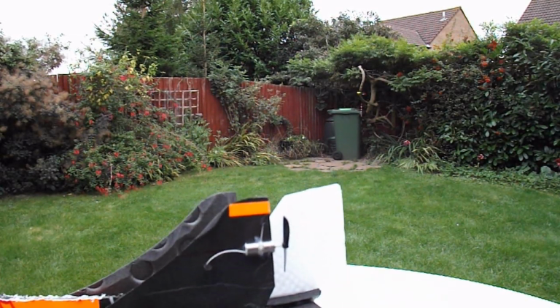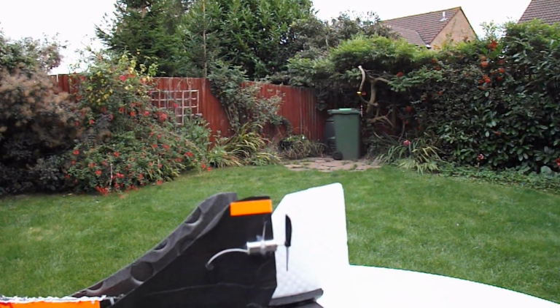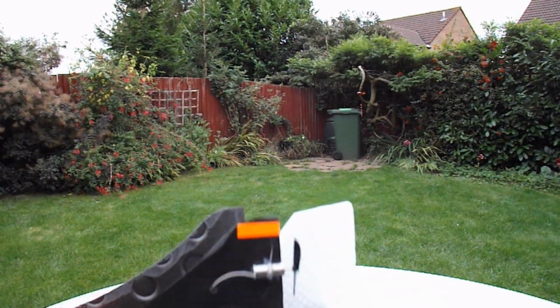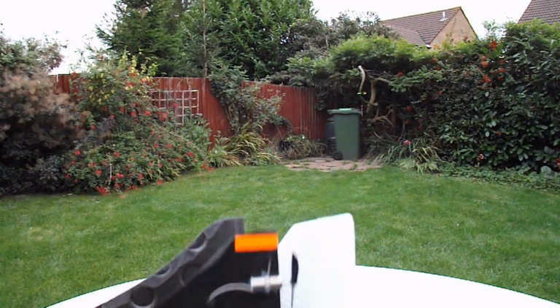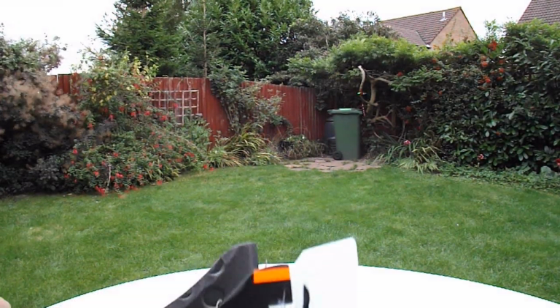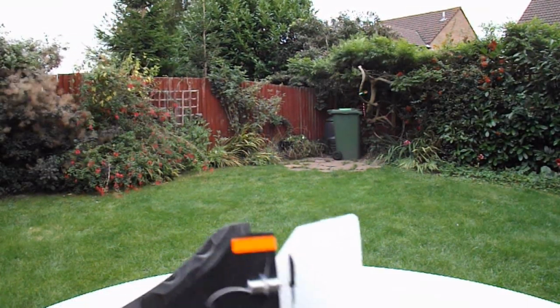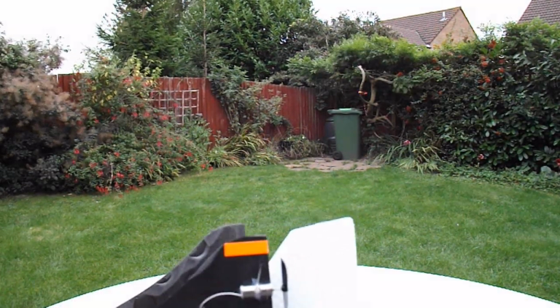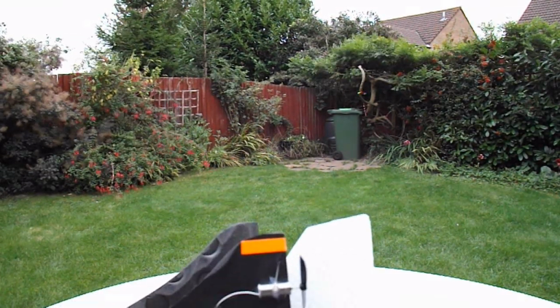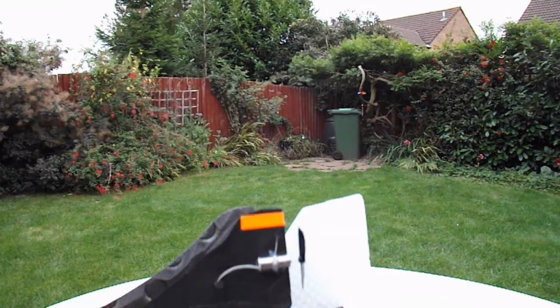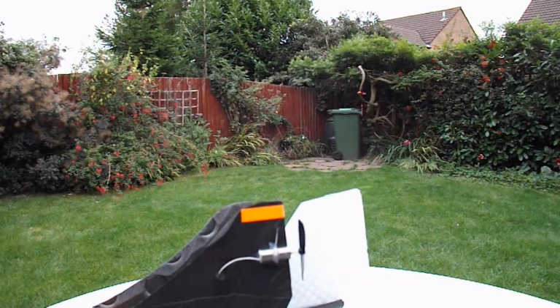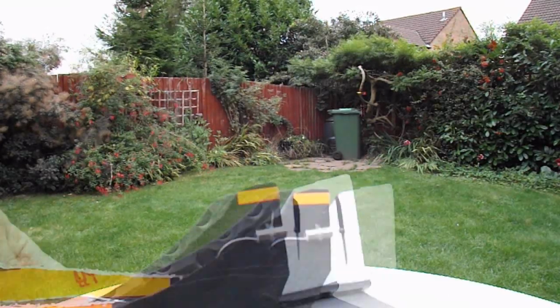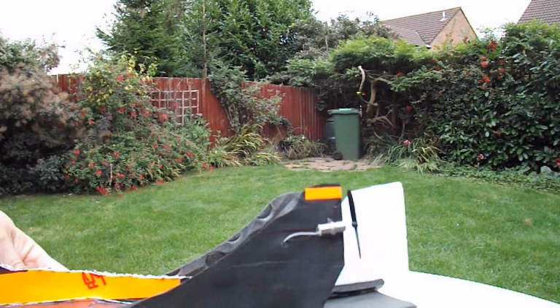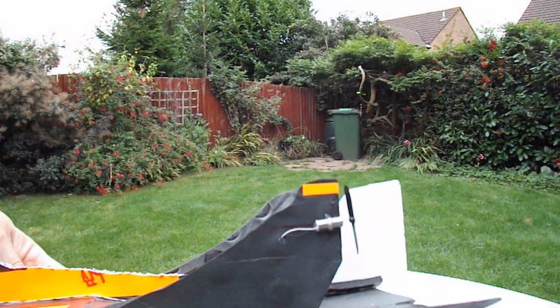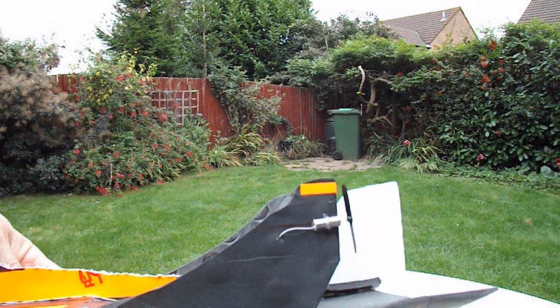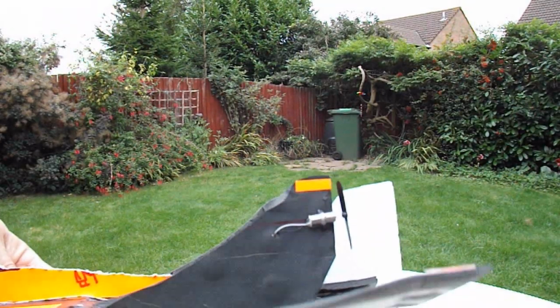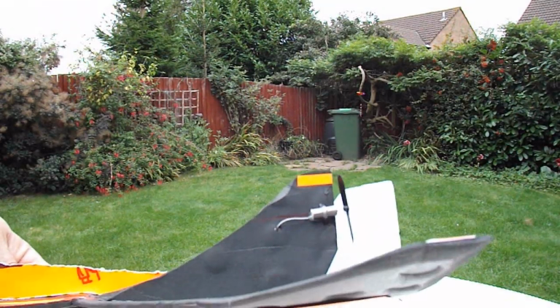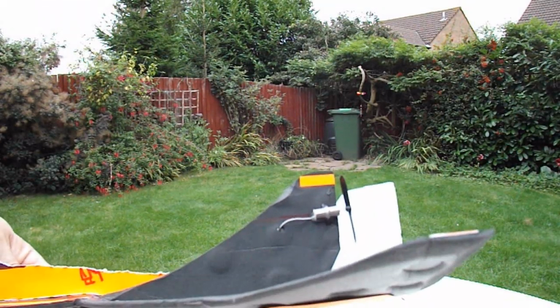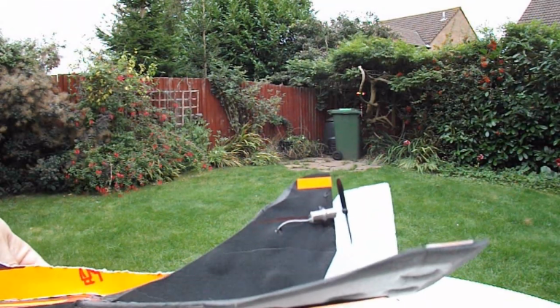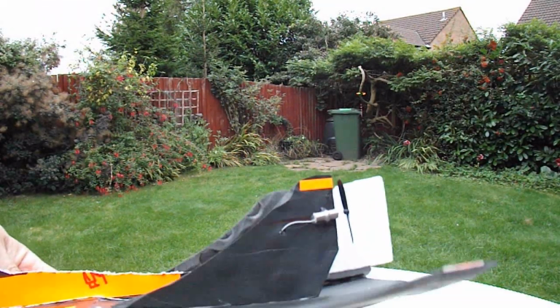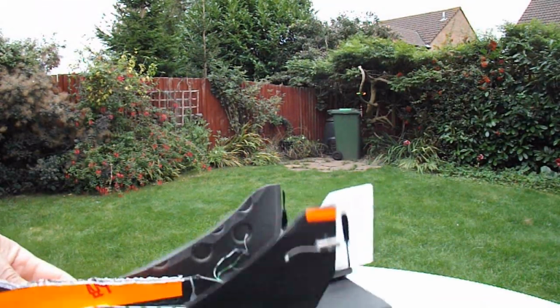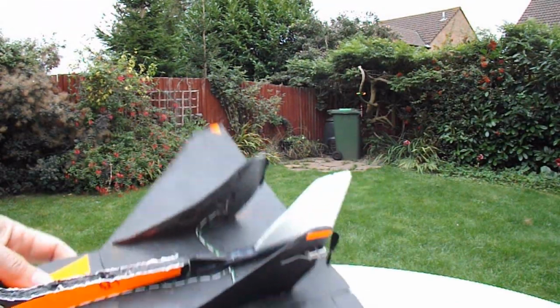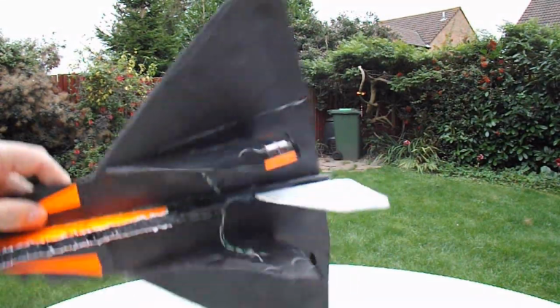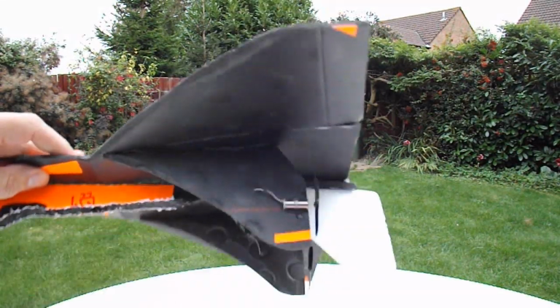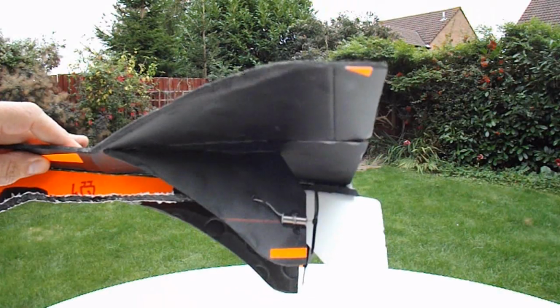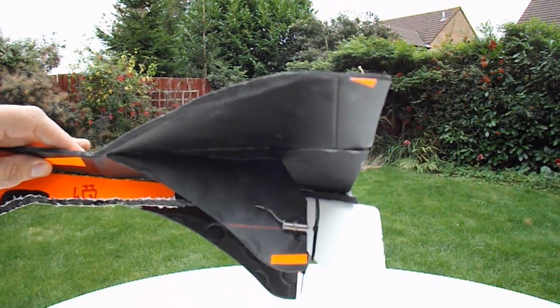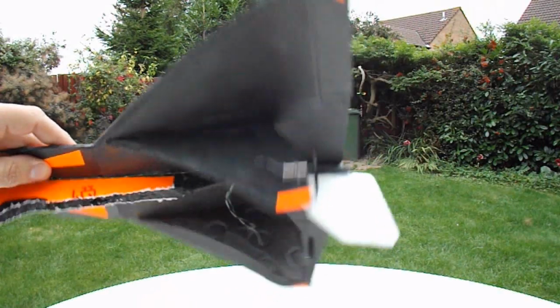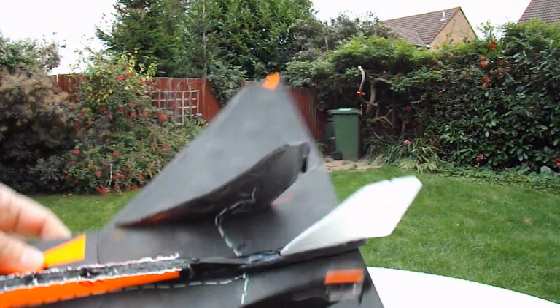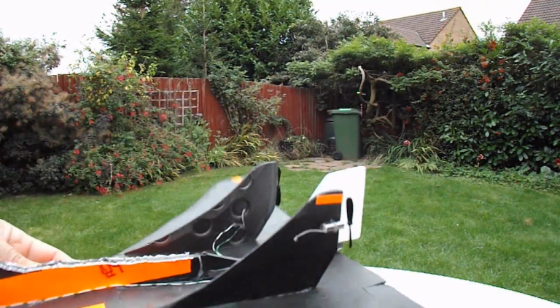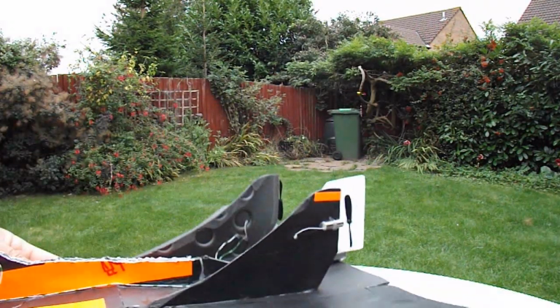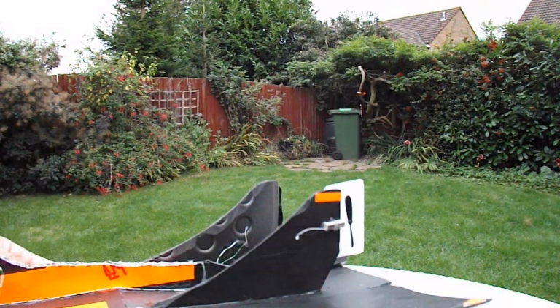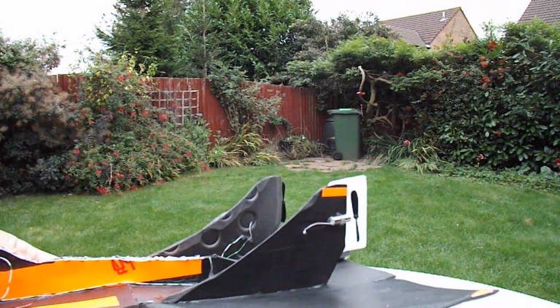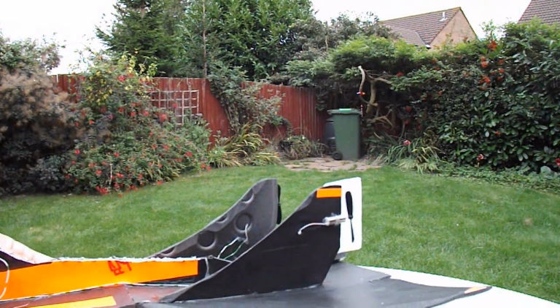So I may go and re-glue them. I've adjusted the thrust line on the propellers, or on the motors, slightly. See if that makes any difference.